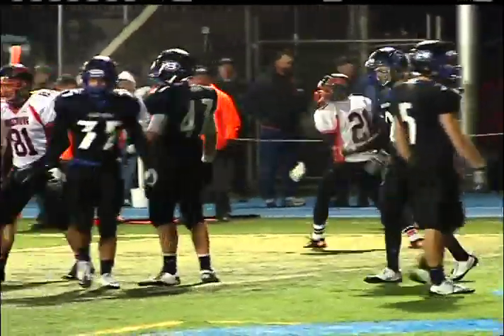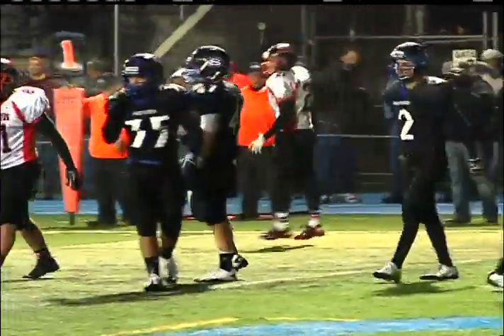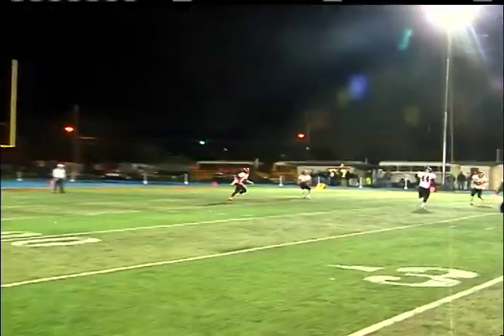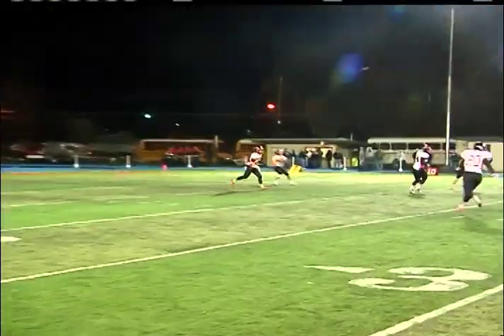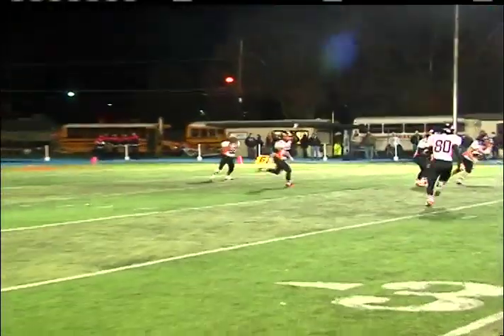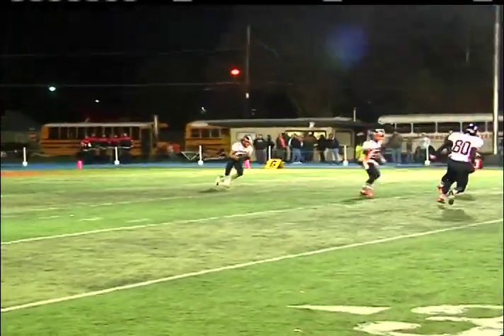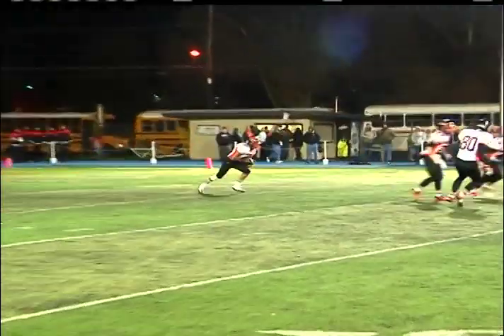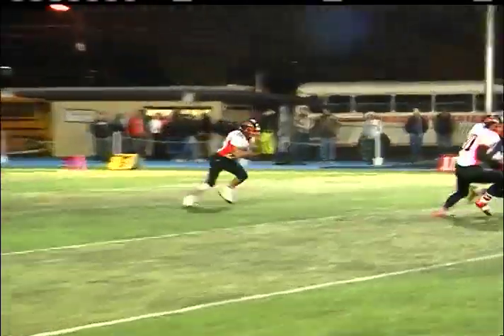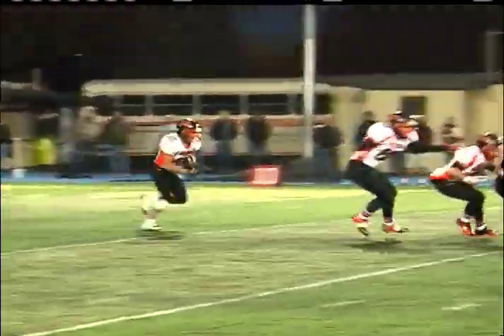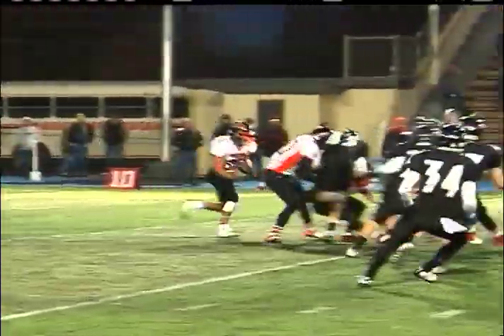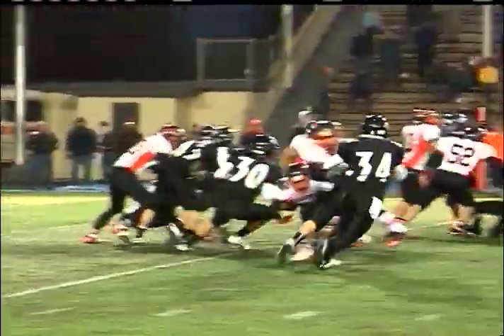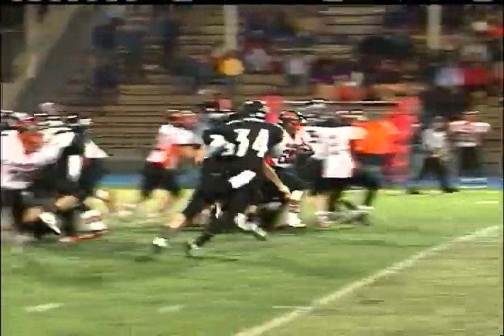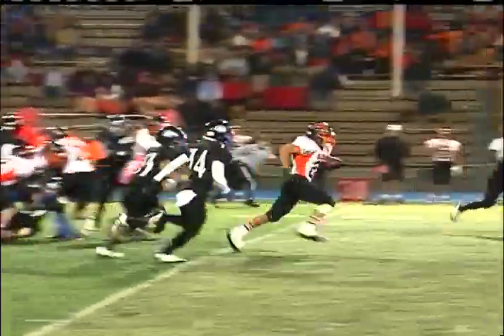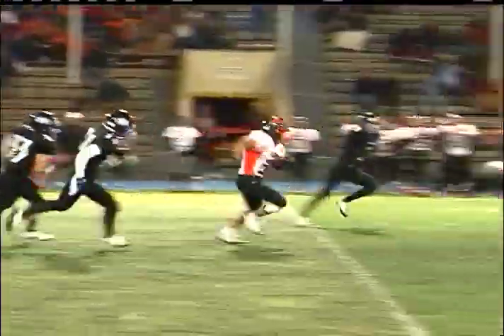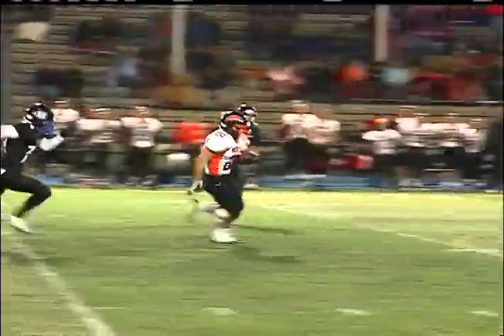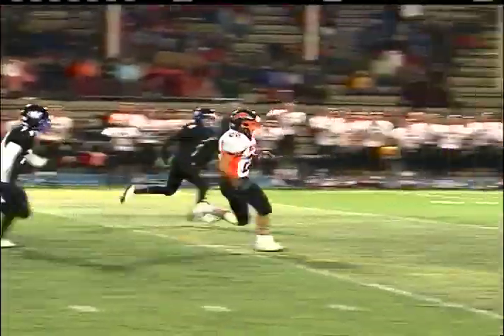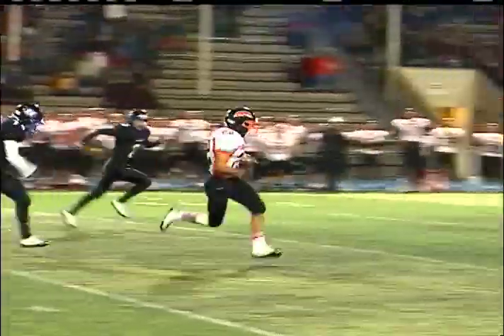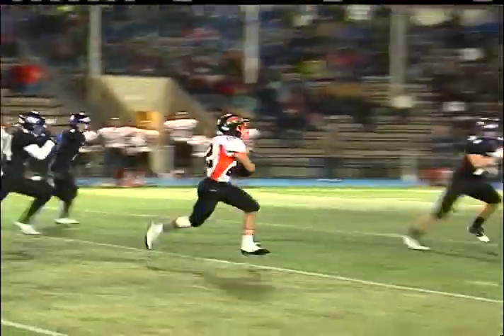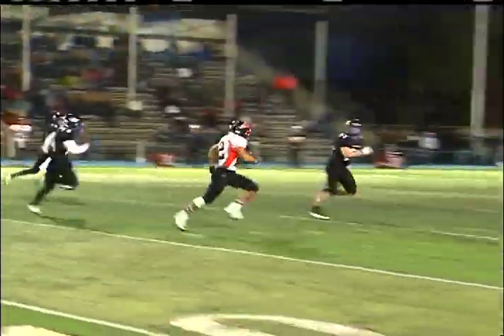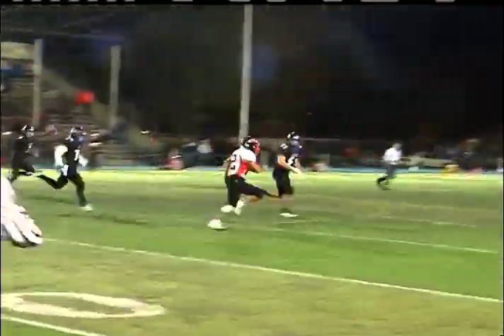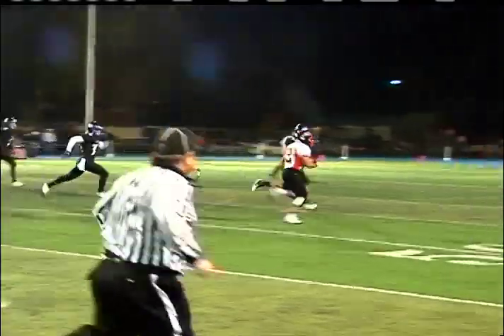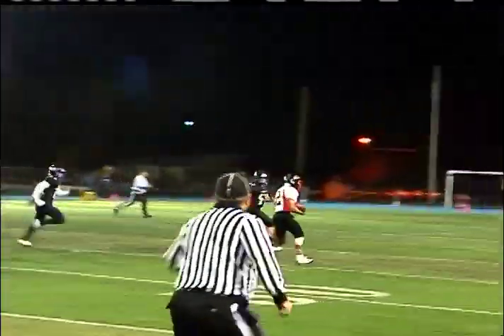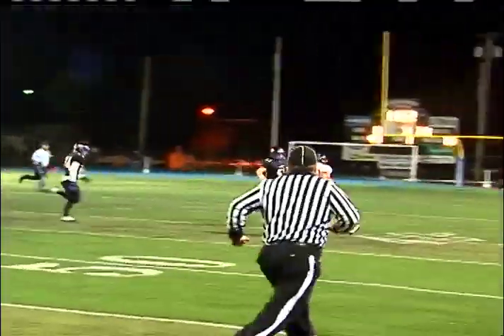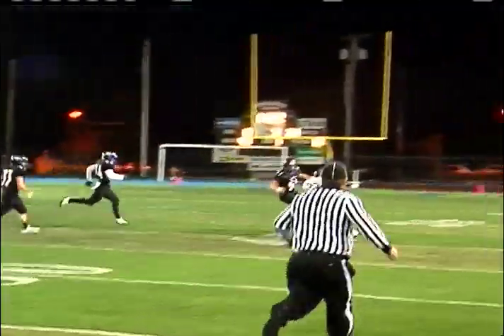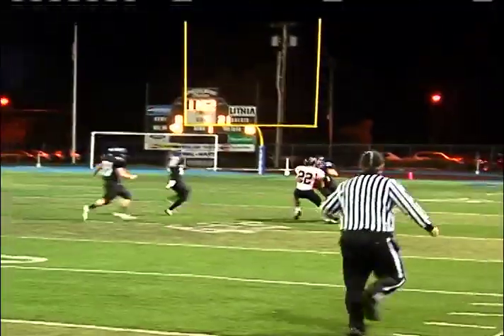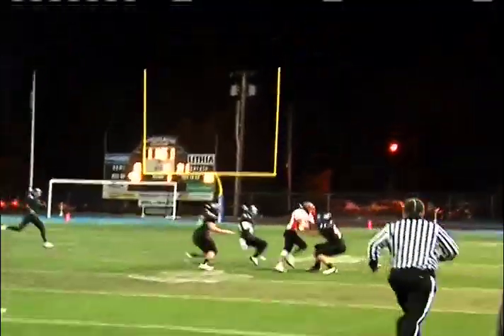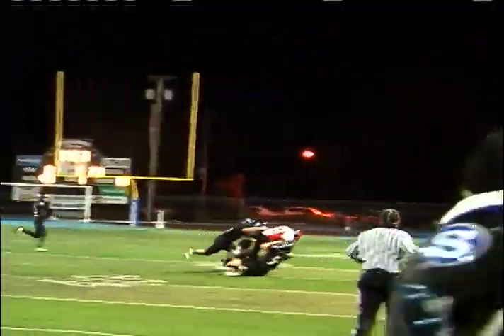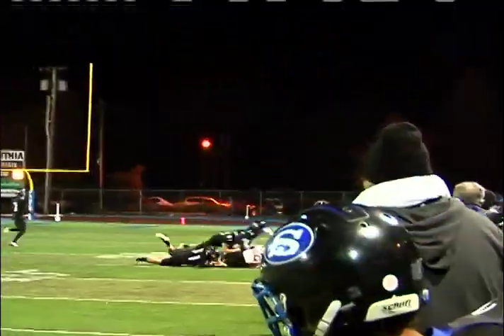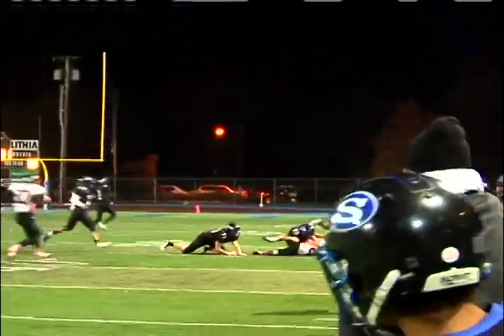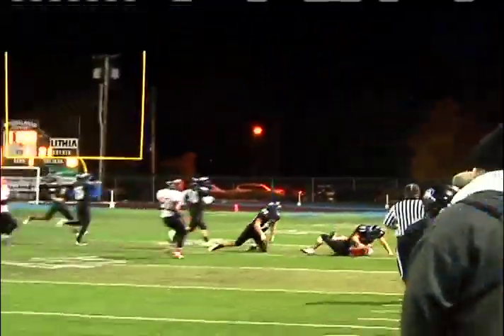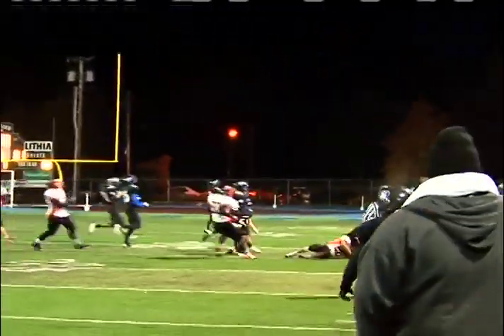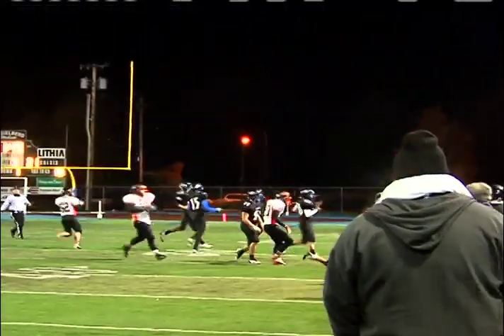Roseburg seized control in that first half and got things started in a big way to open the third quarter, especially for this return after halftime. A big return from Hector Mandara bursting through that crowd — he'll take it over 50 yards for the Indians.